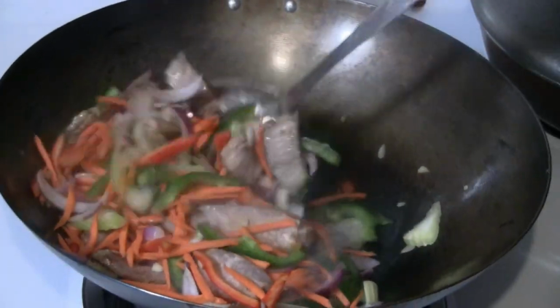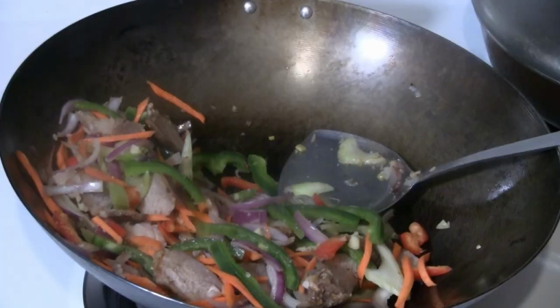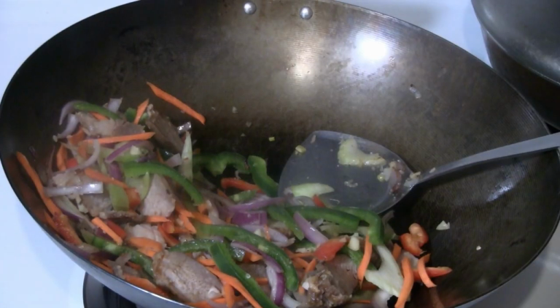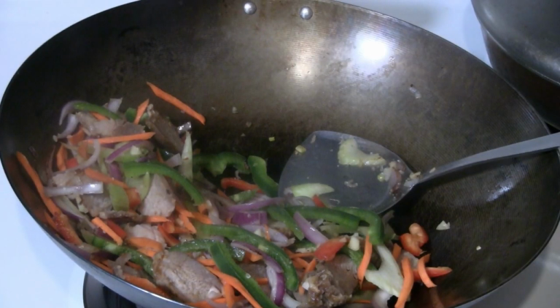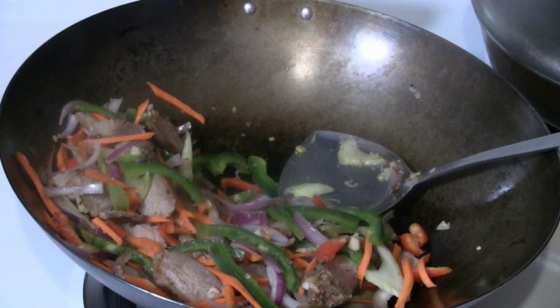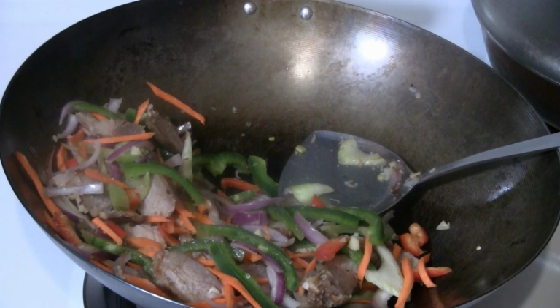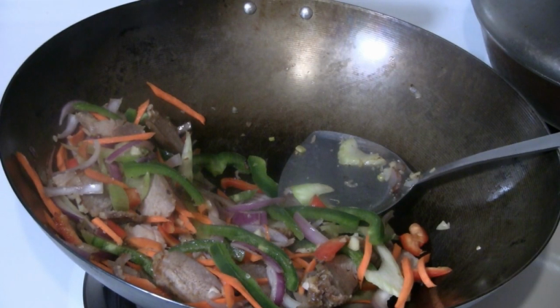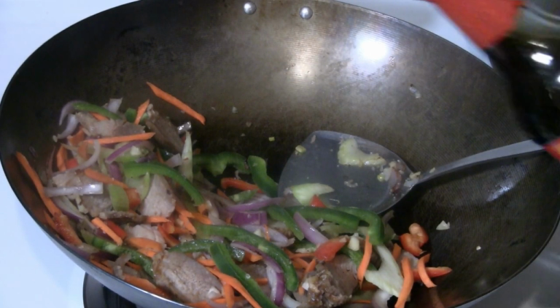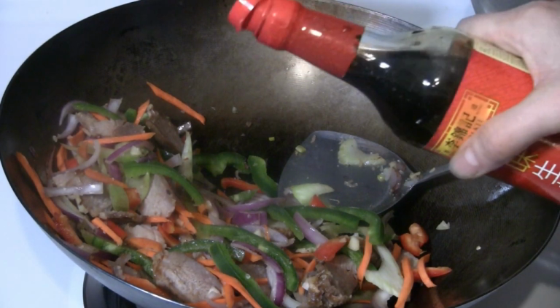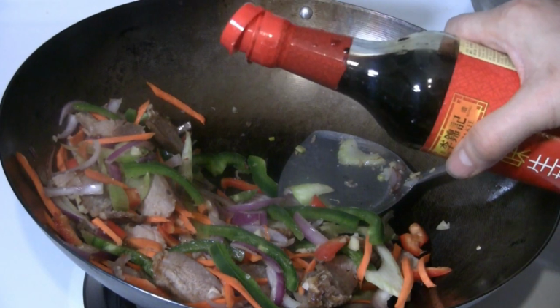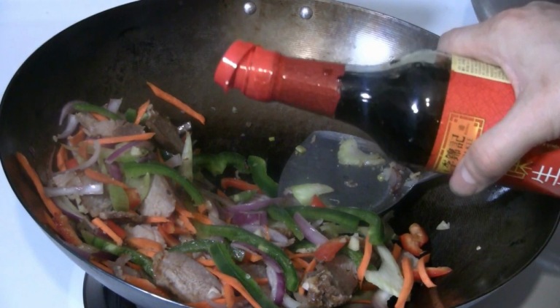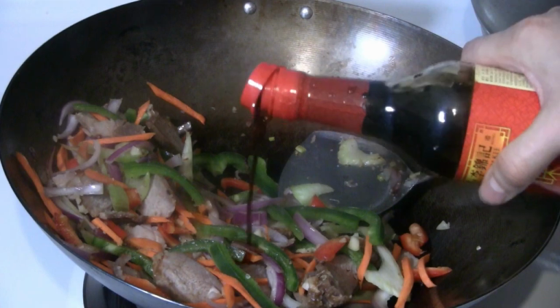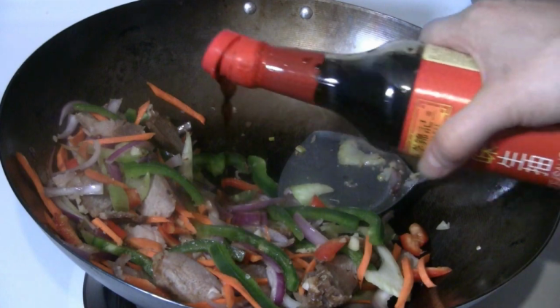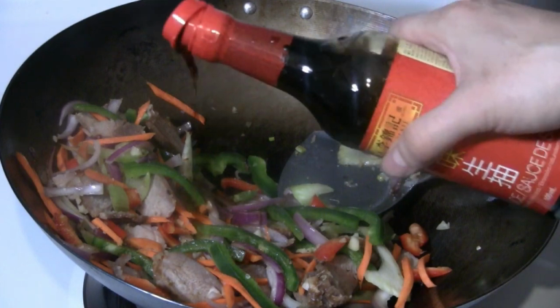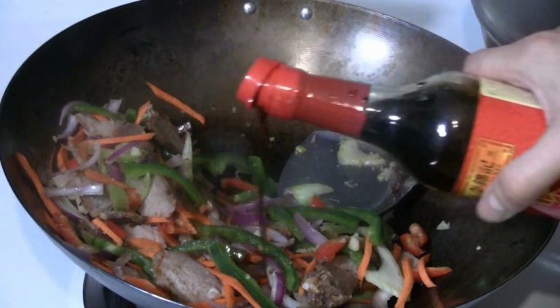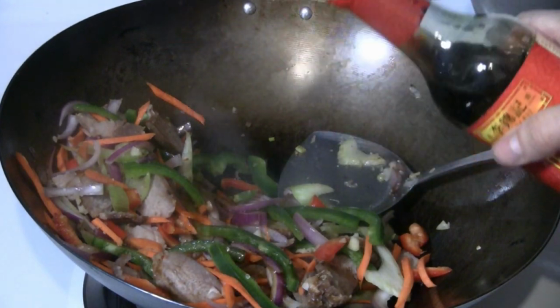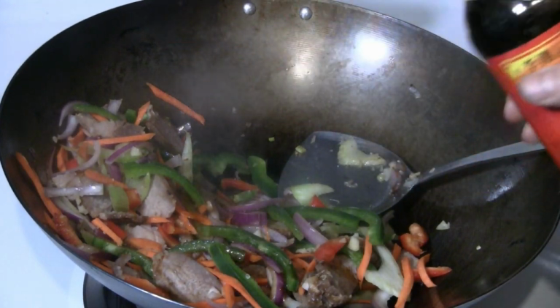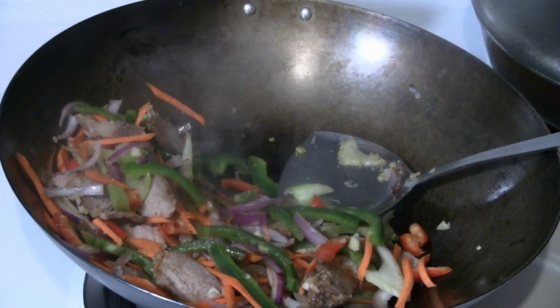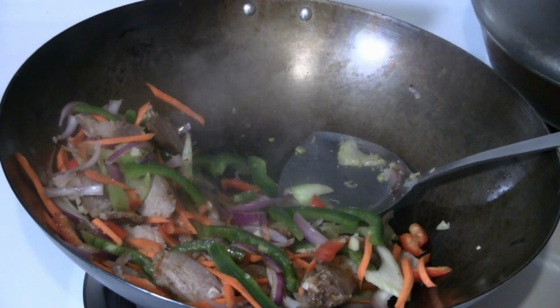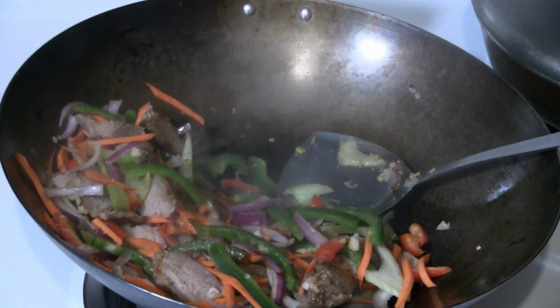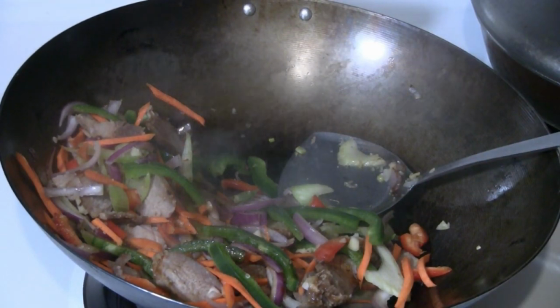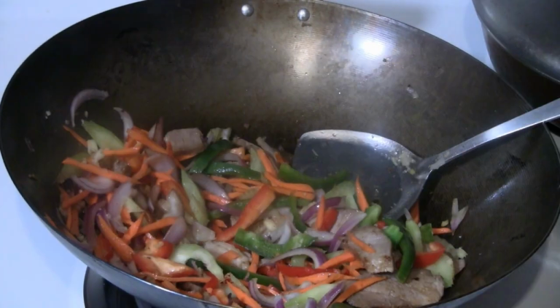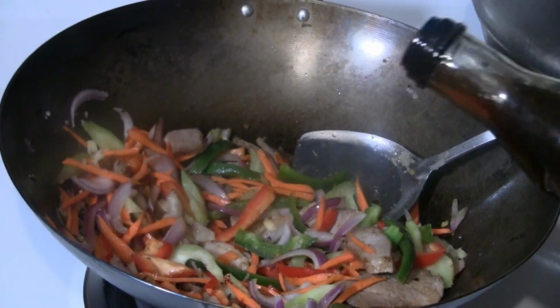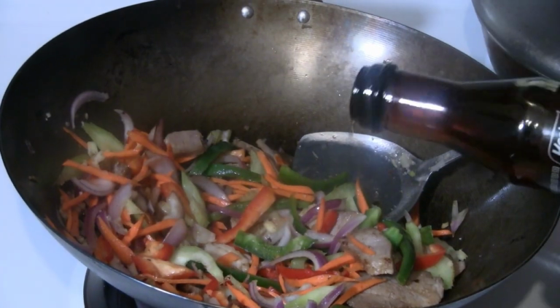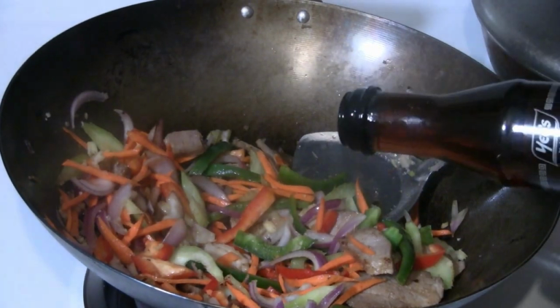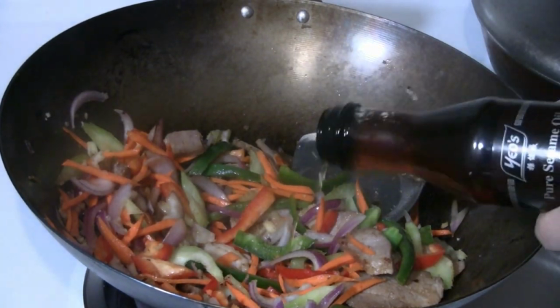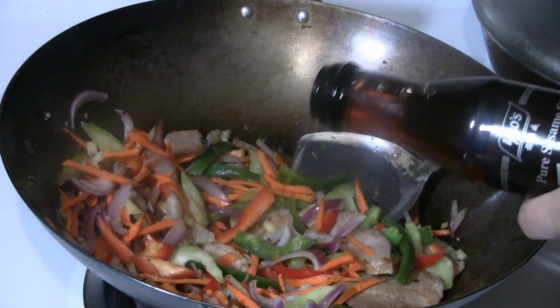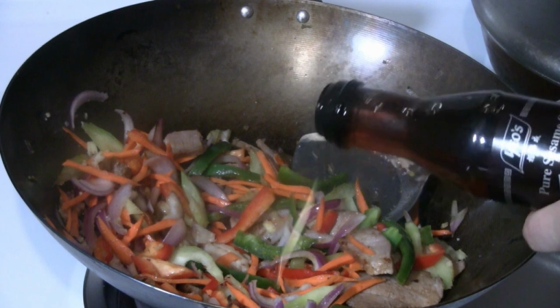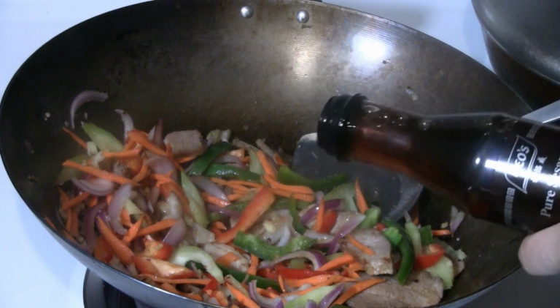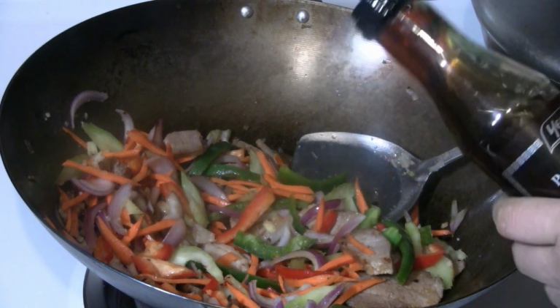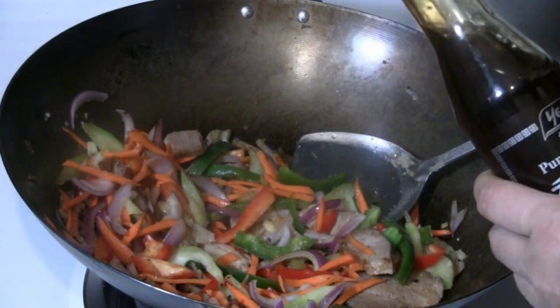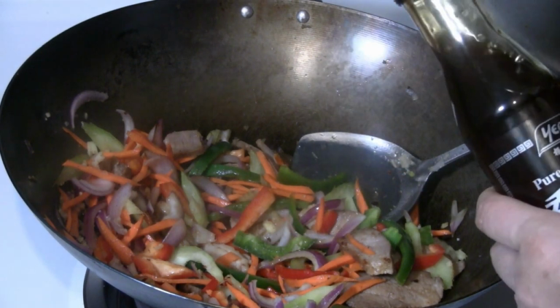I'm going to put two tablespoons of light soy sauce and a teaspoon of sesame oil.